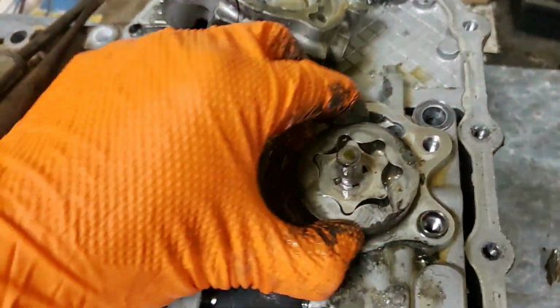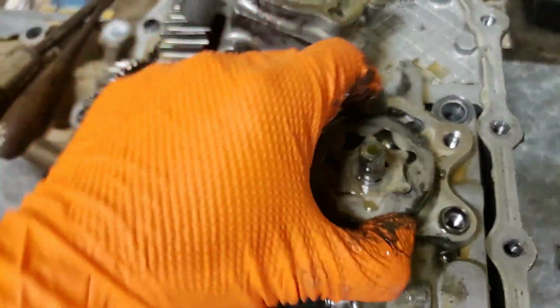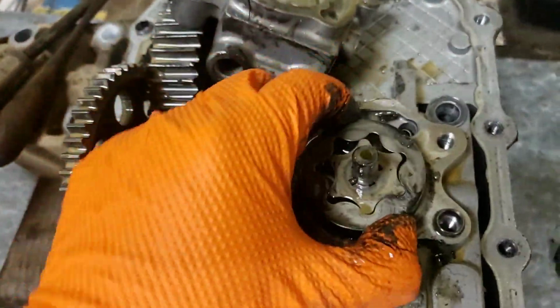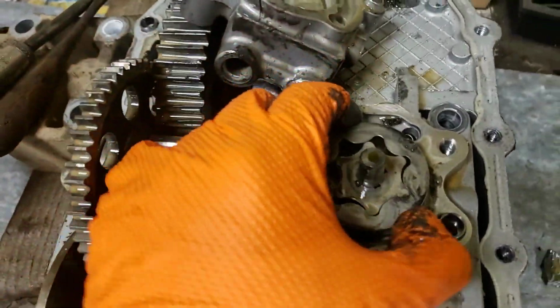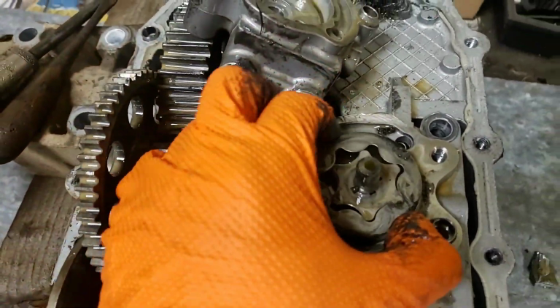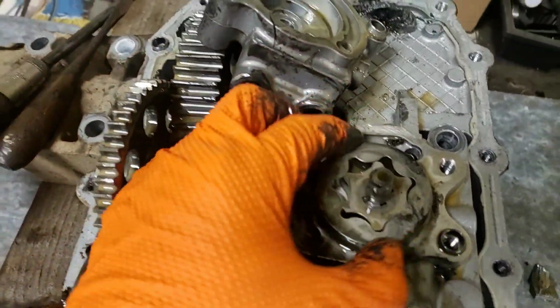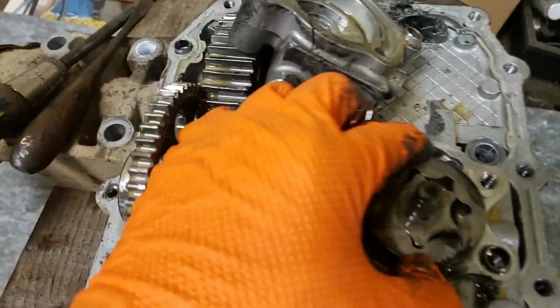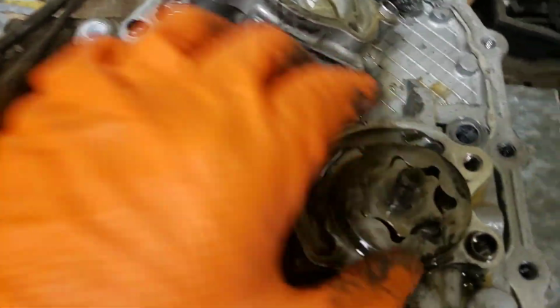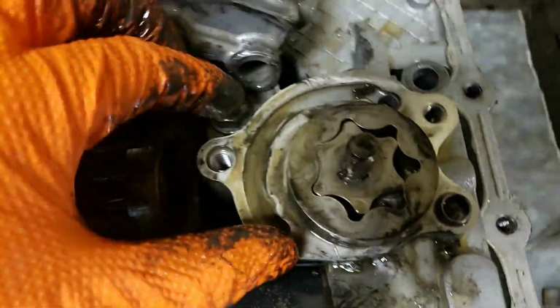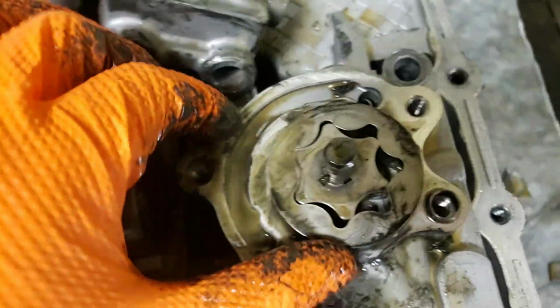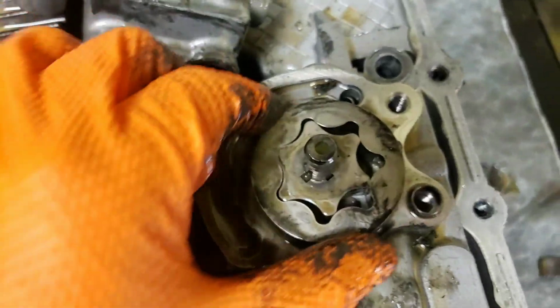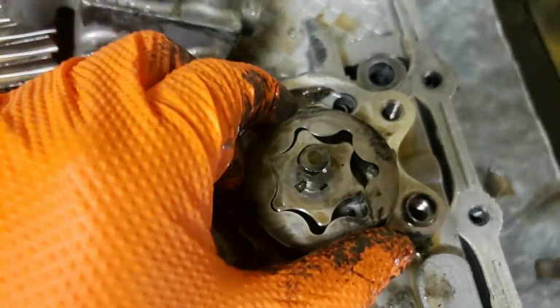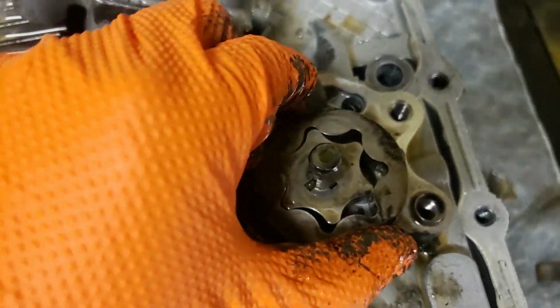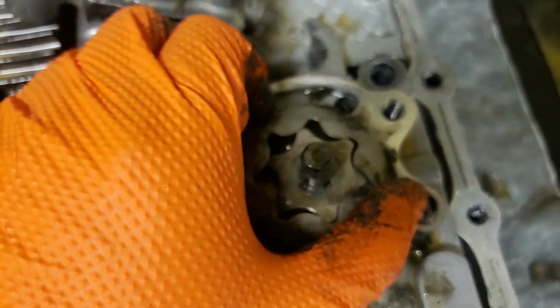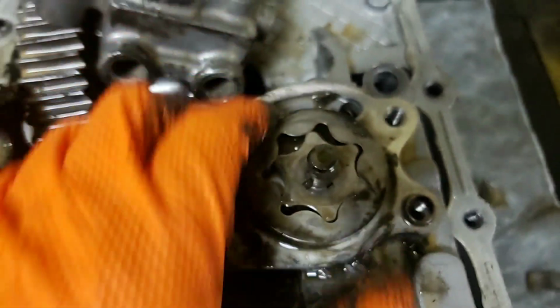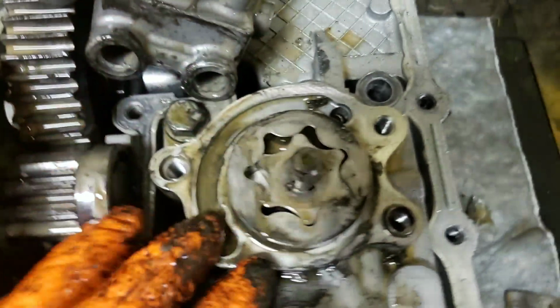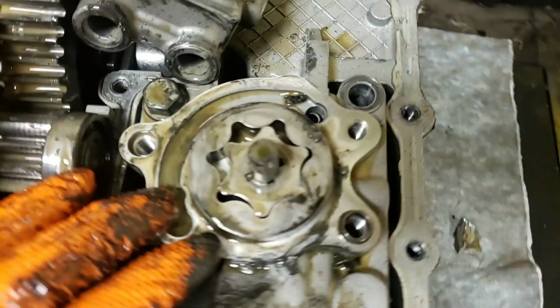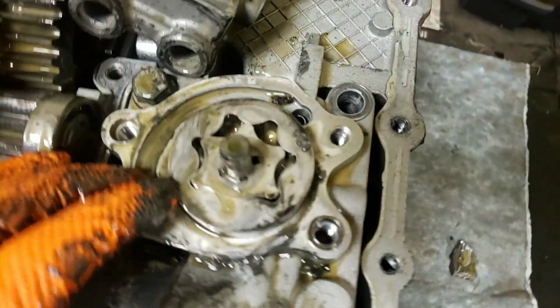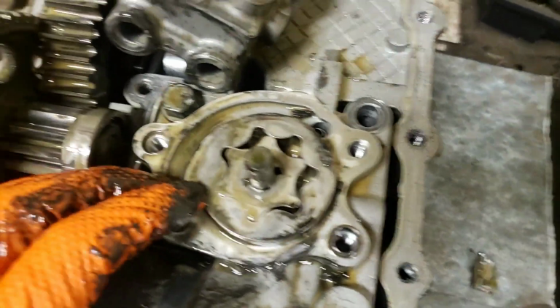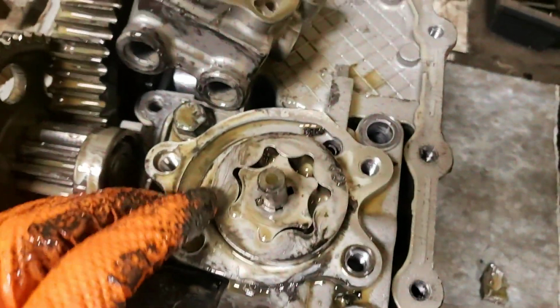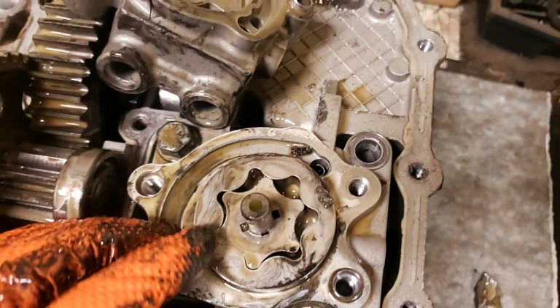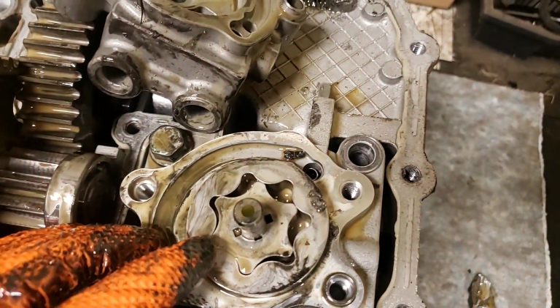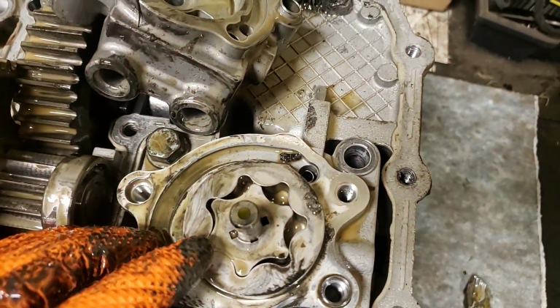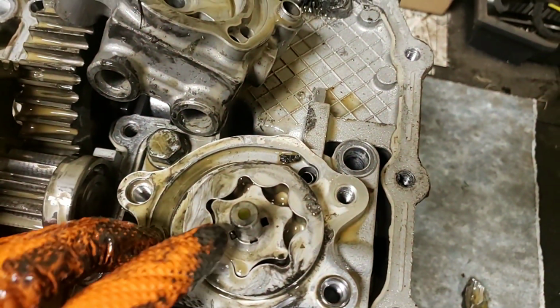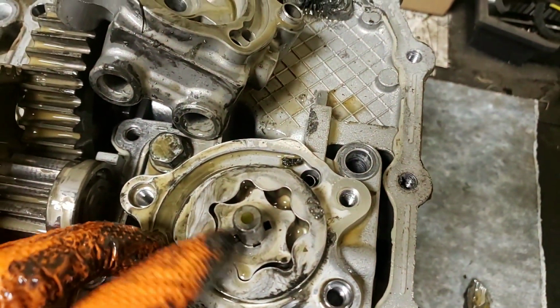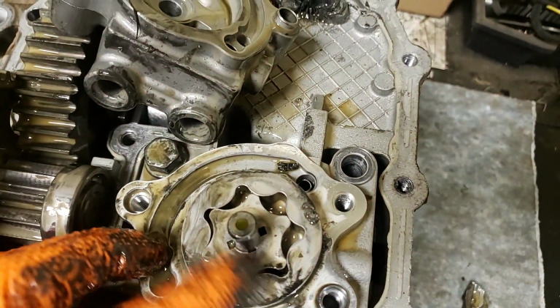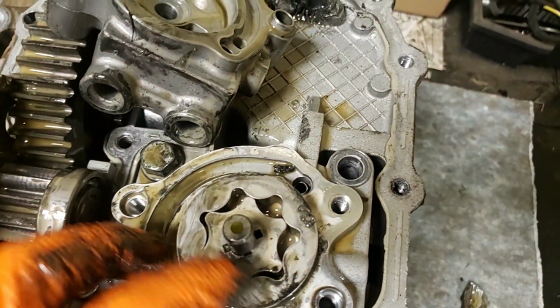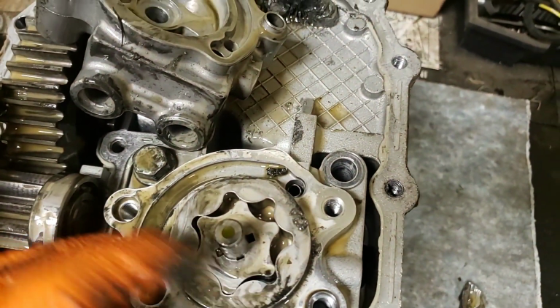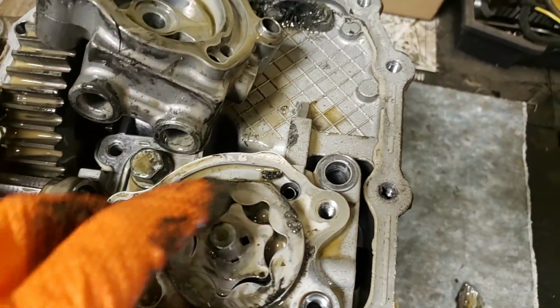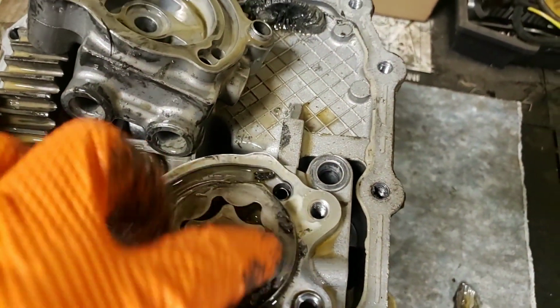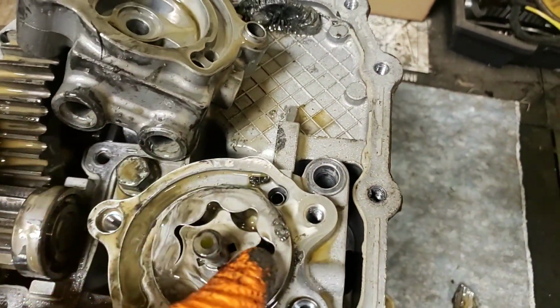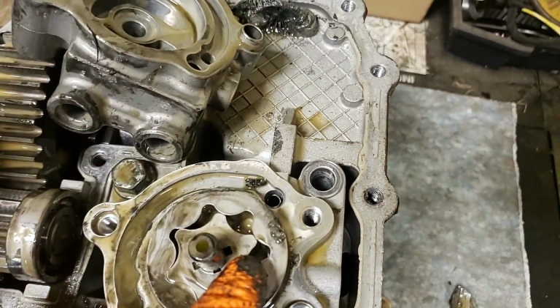What we have here for our charge pump is a gerotor, or hunting tooth design. If you count here, we have one, two, three, four, five, six teeth.